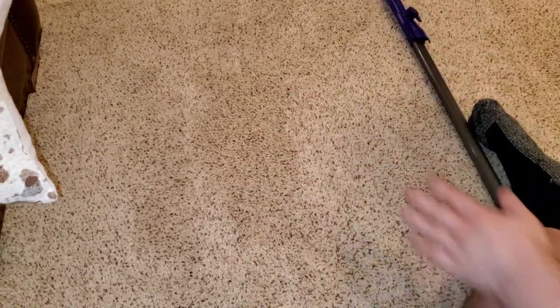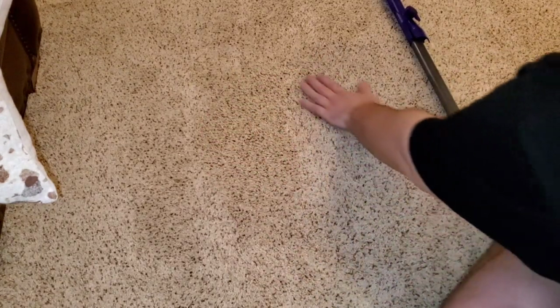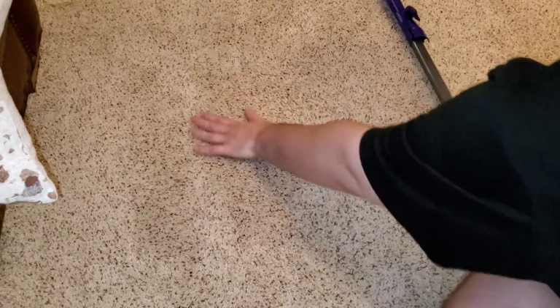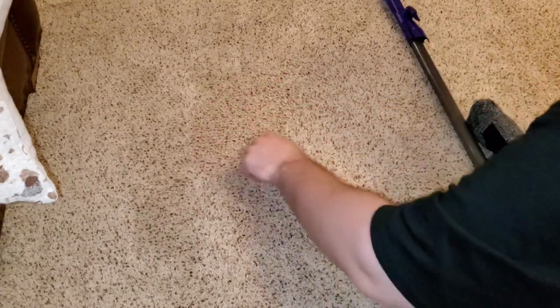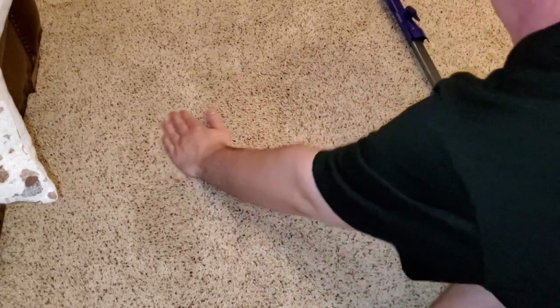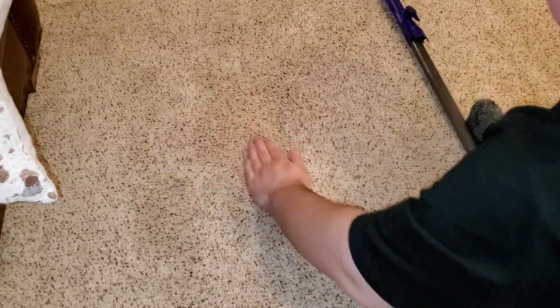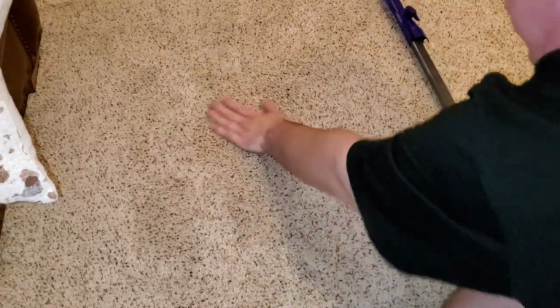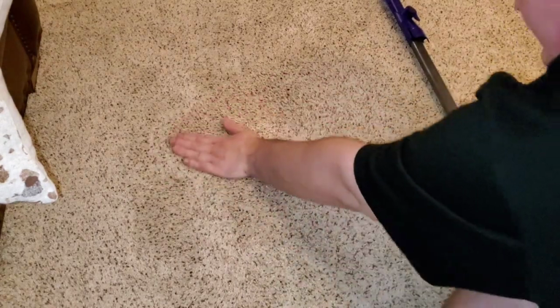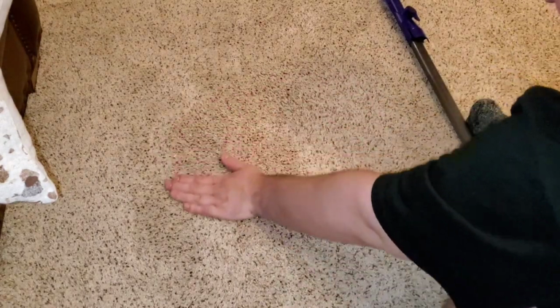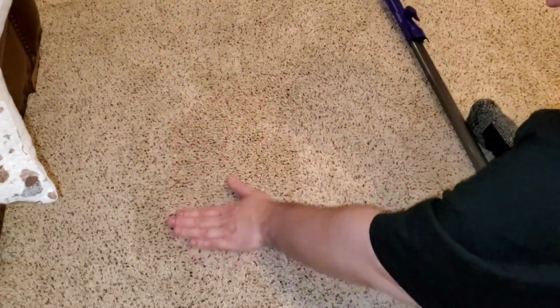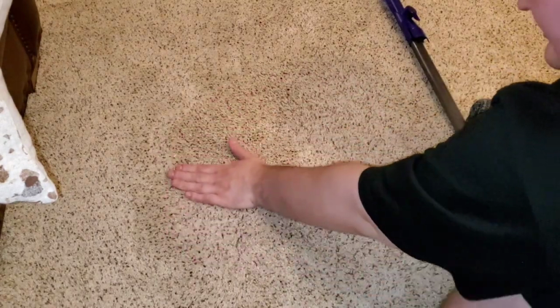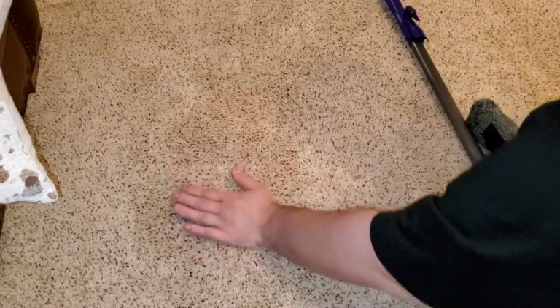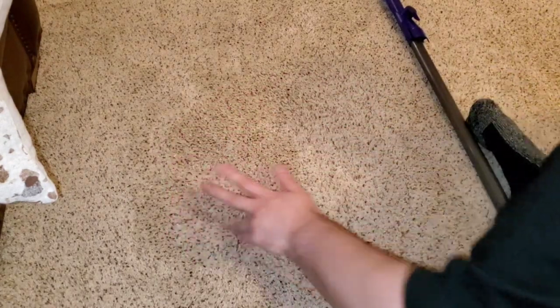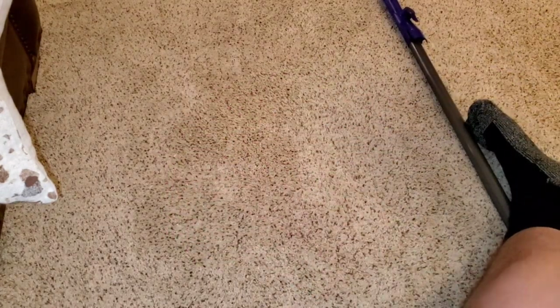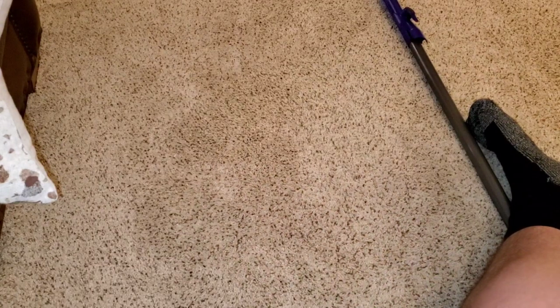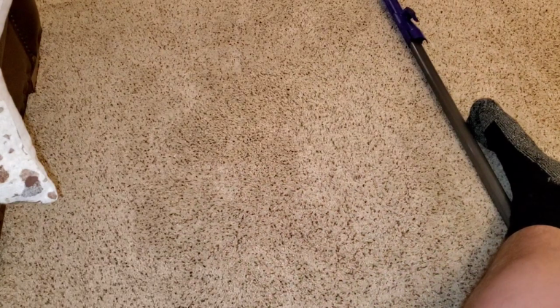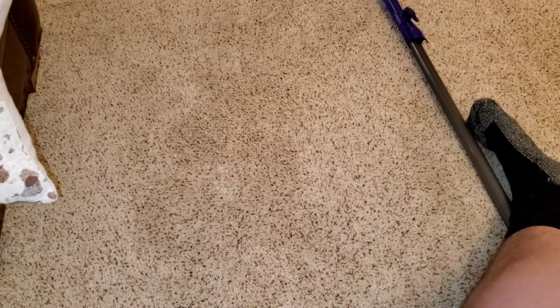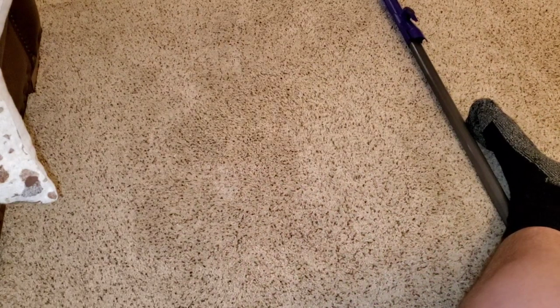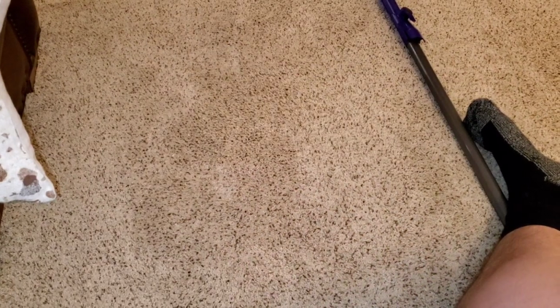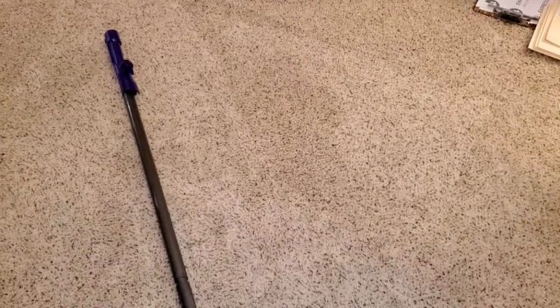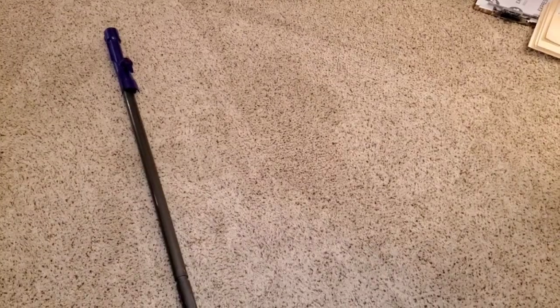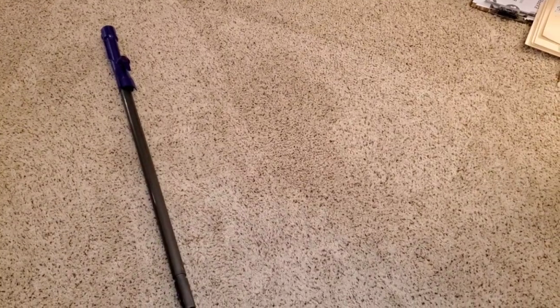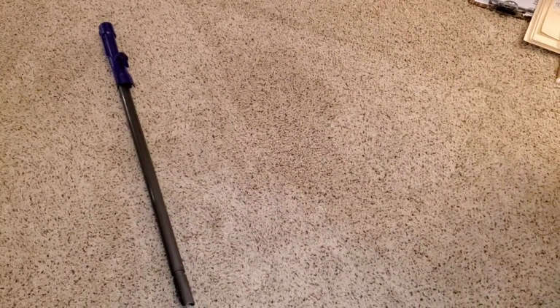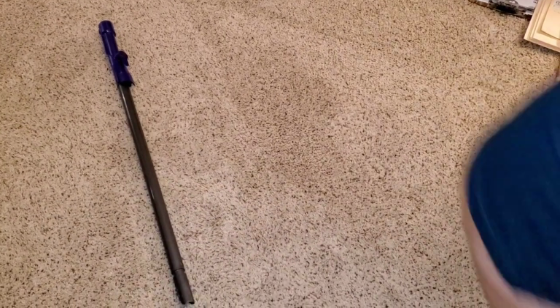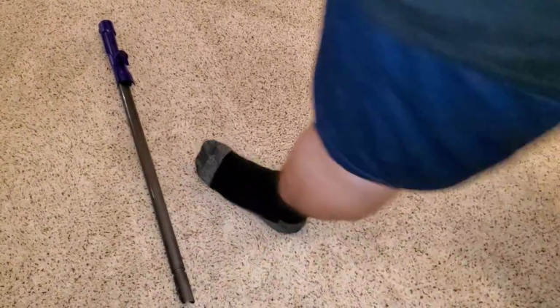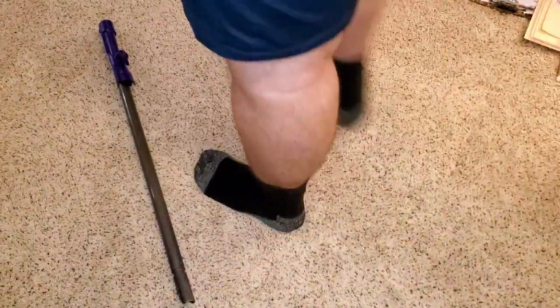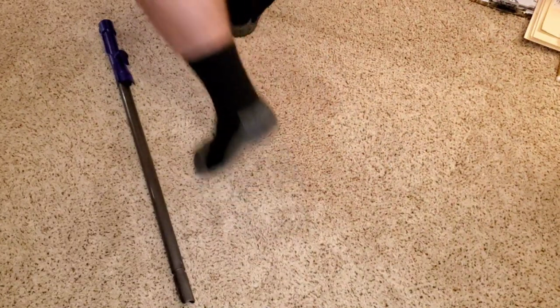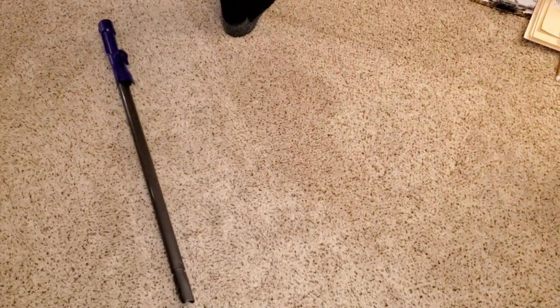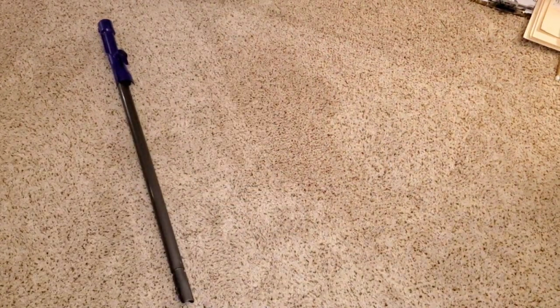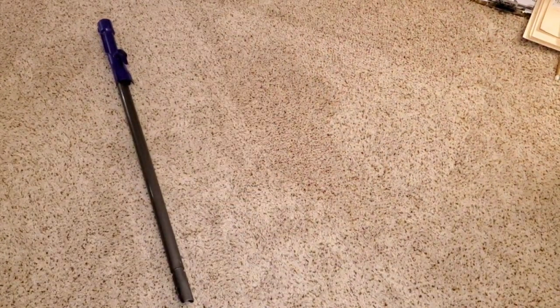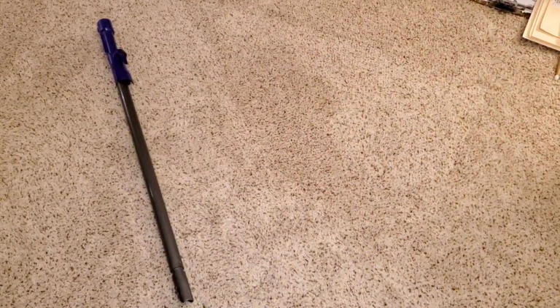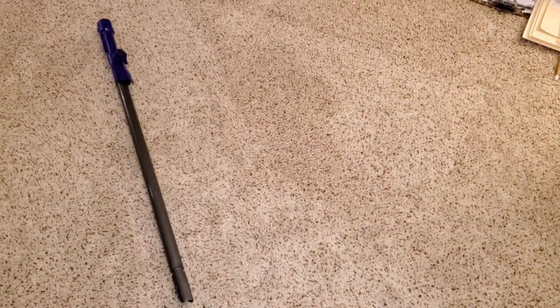A little bit more — I have to get this part in here, this part's not embedded as well. All right, so let's go clean it up, shall we? Let's start off with the Miele.